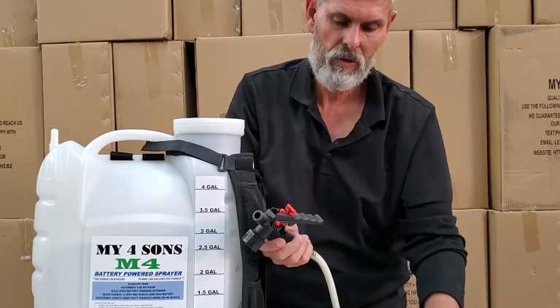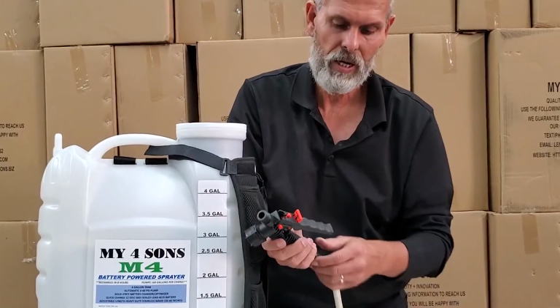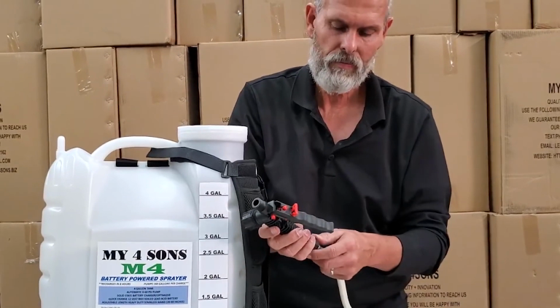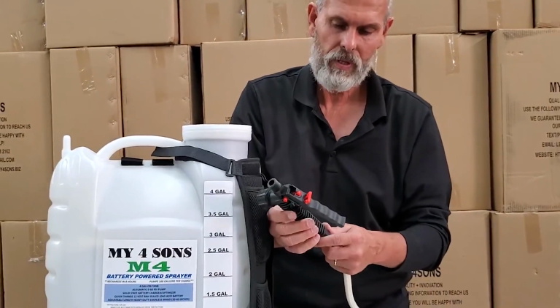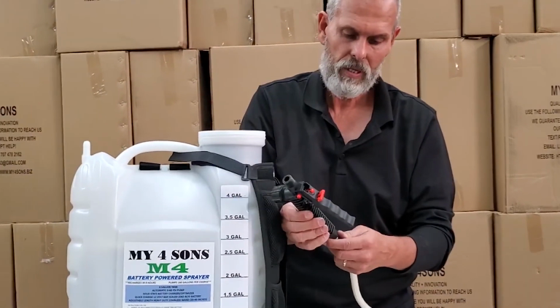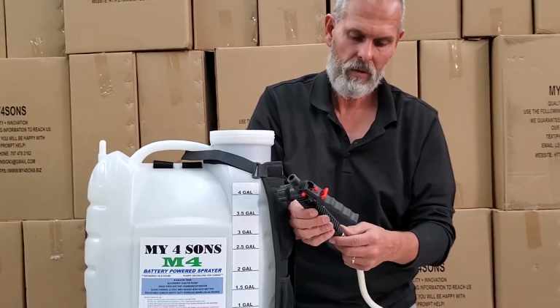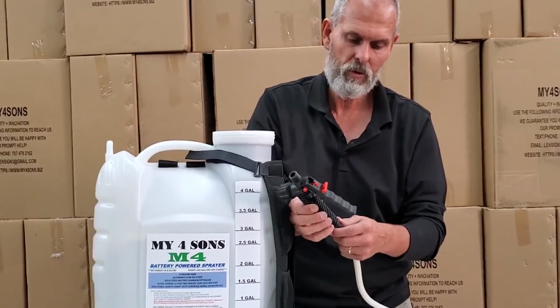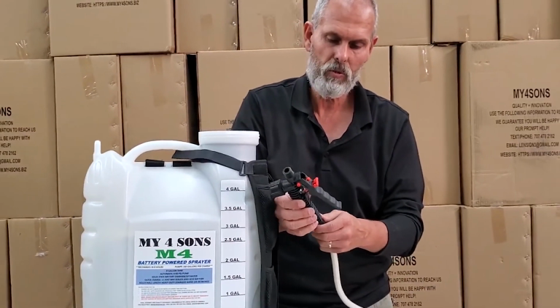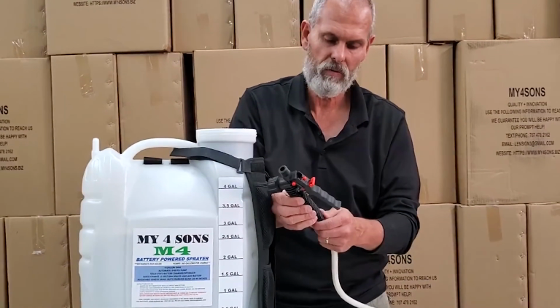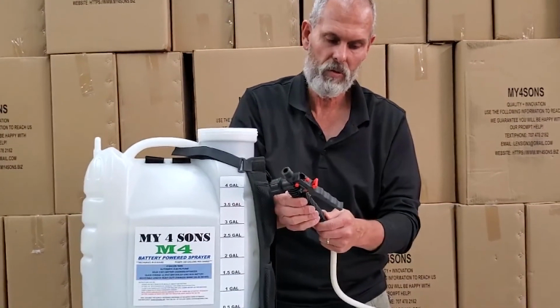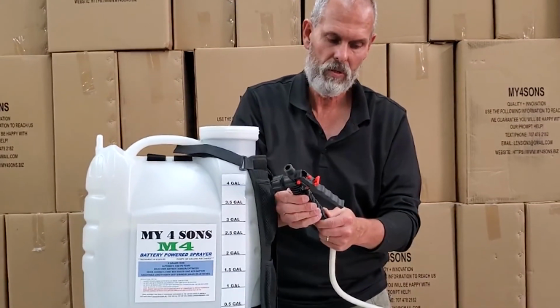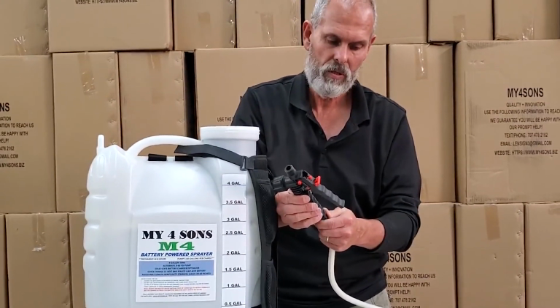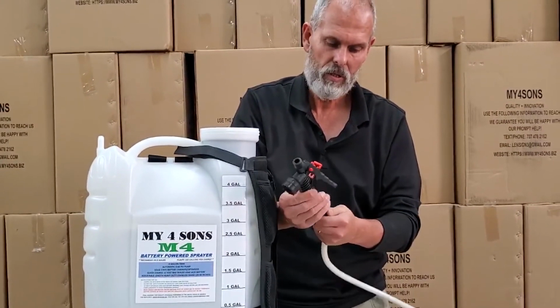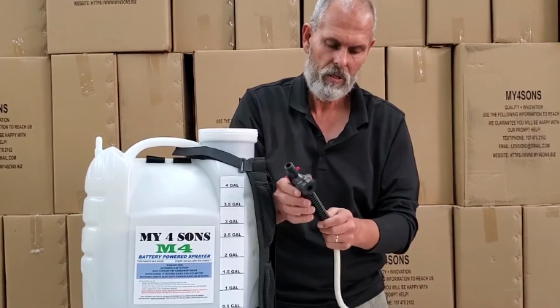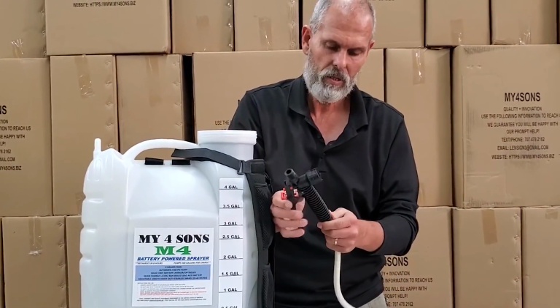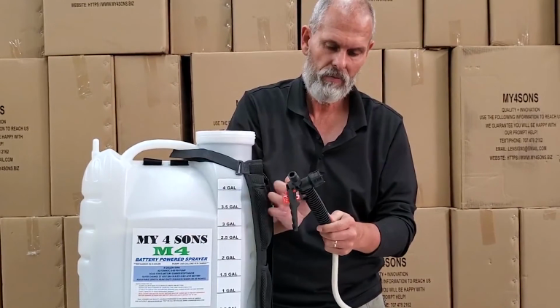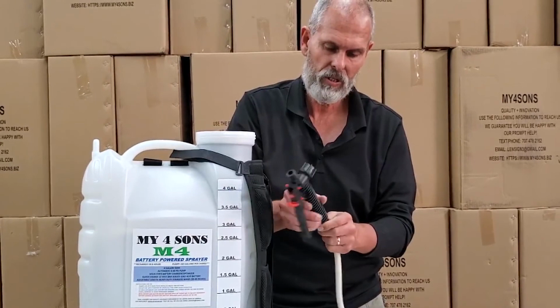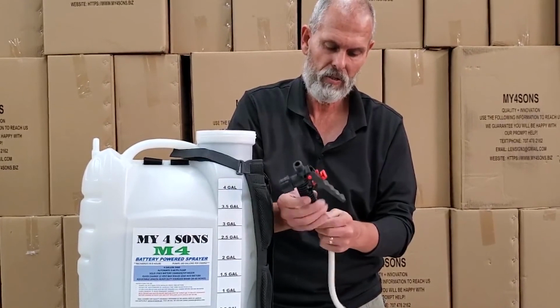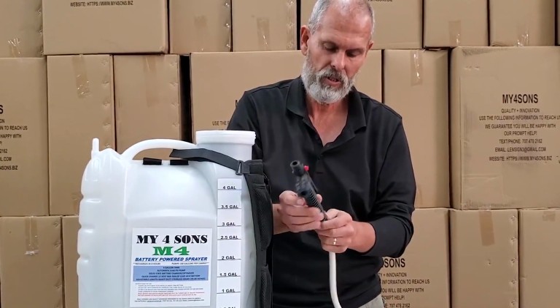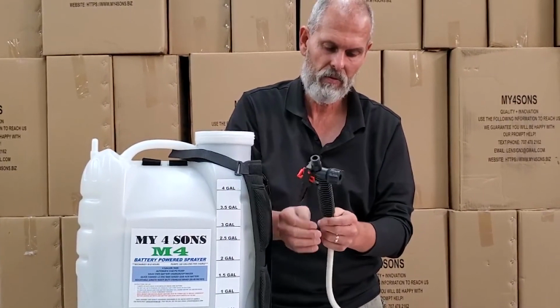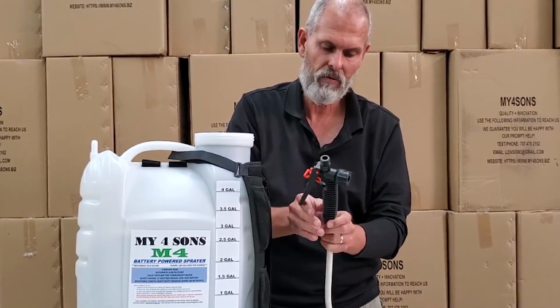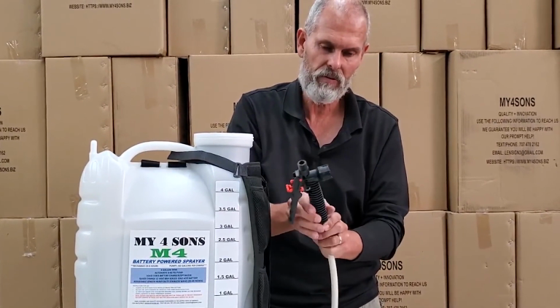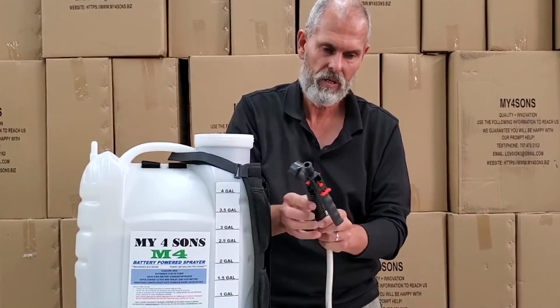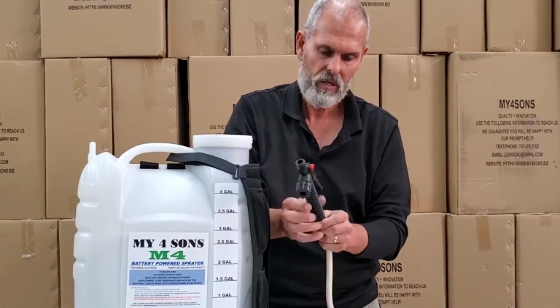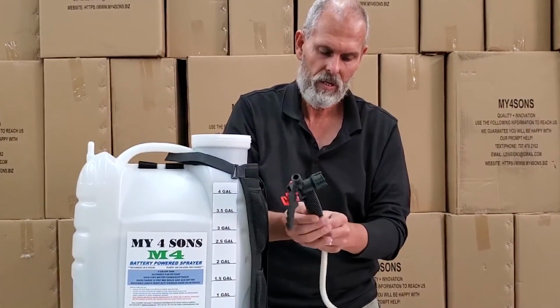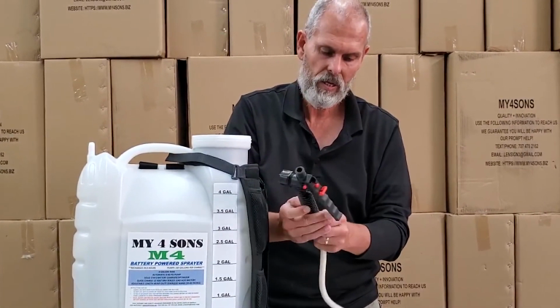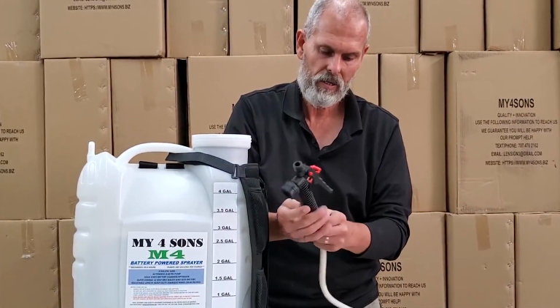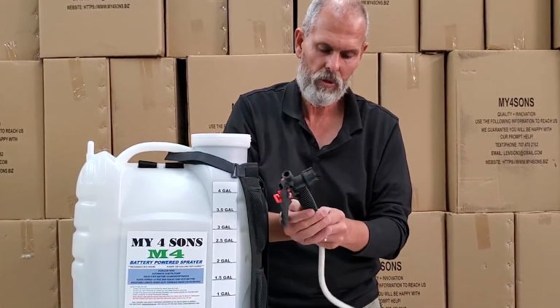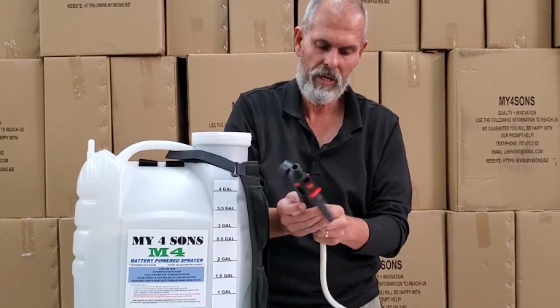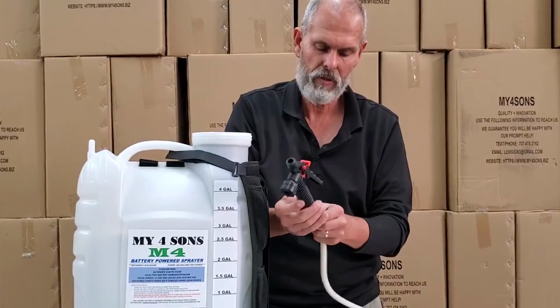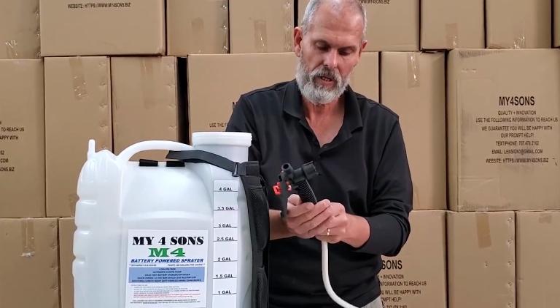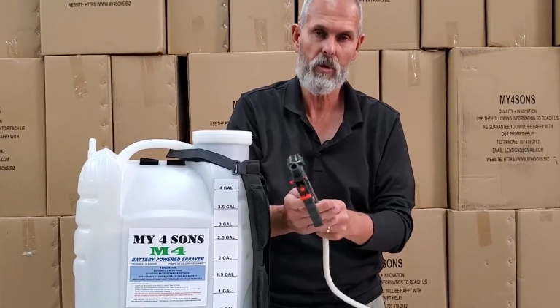If you still don't get flow, take the valve off and work your way down to the motor.